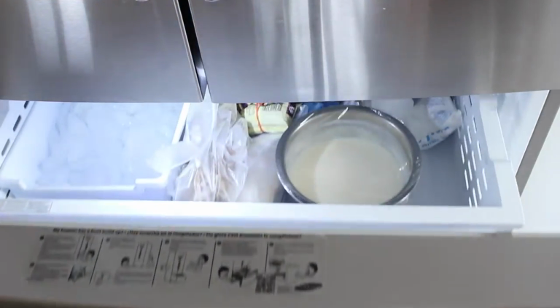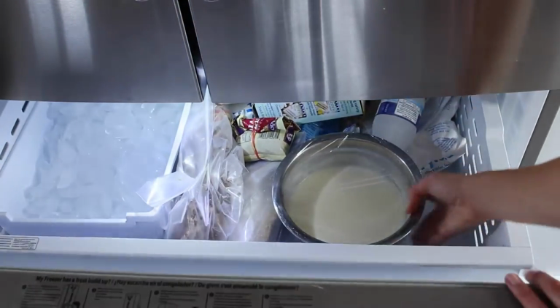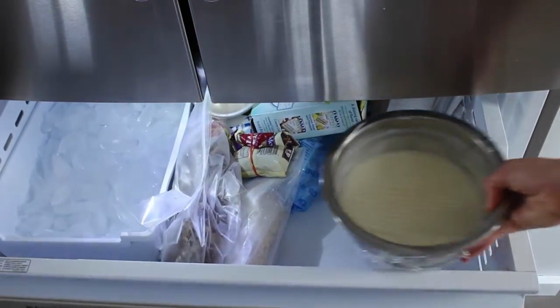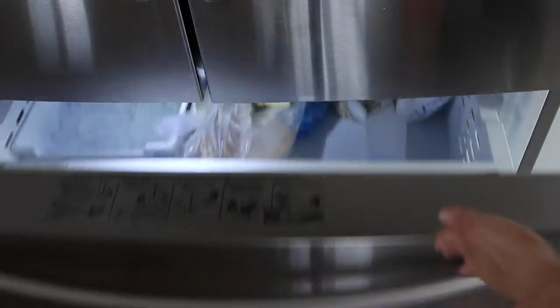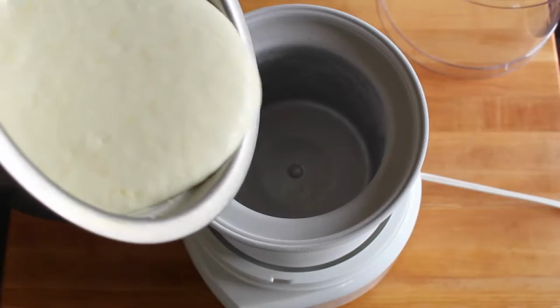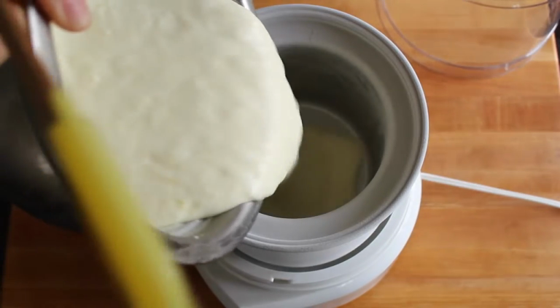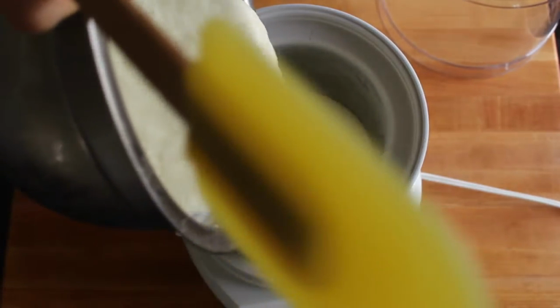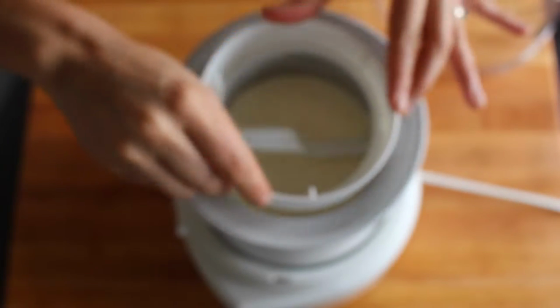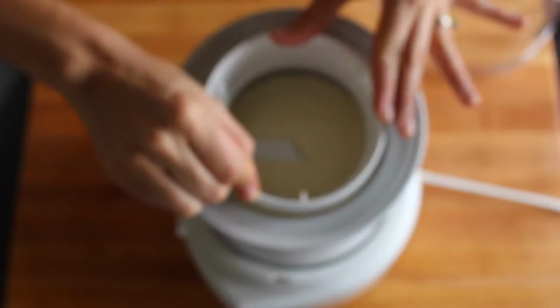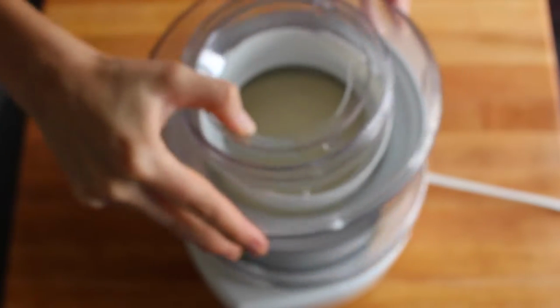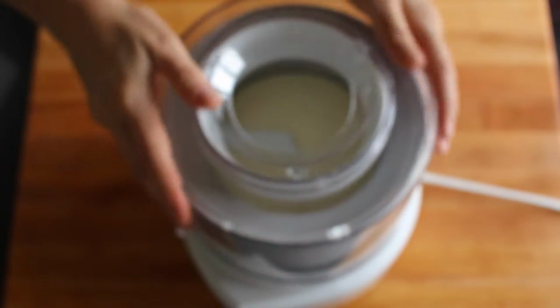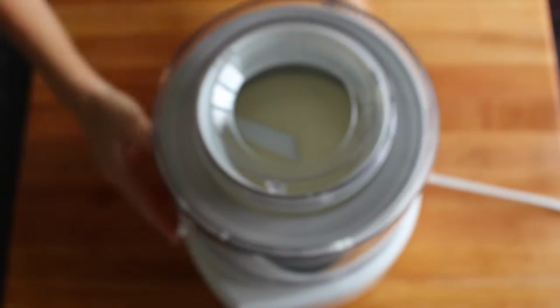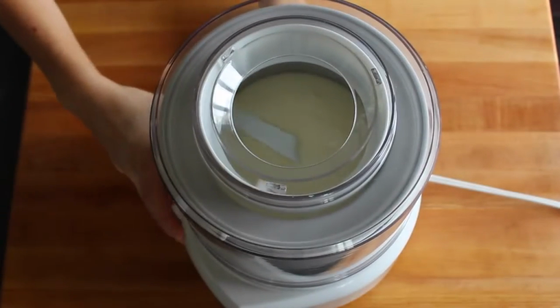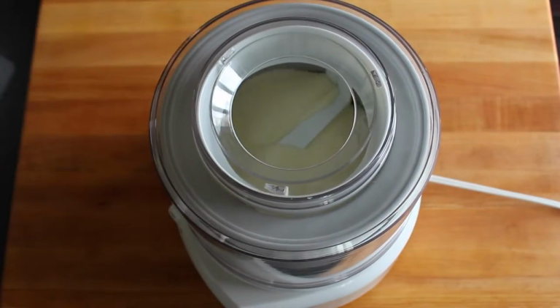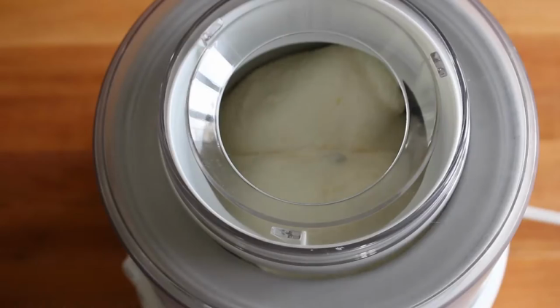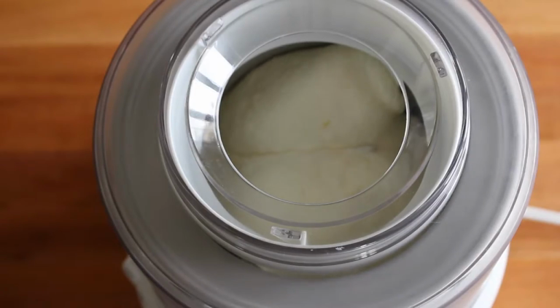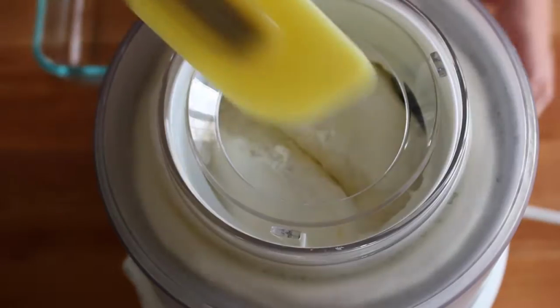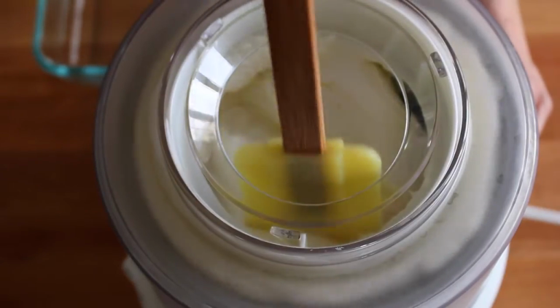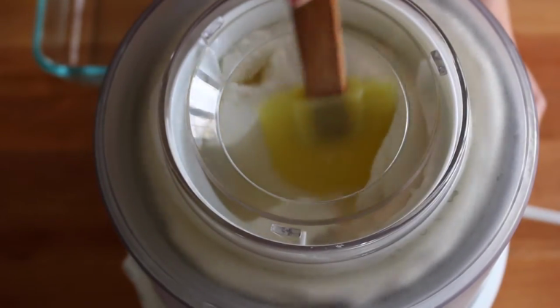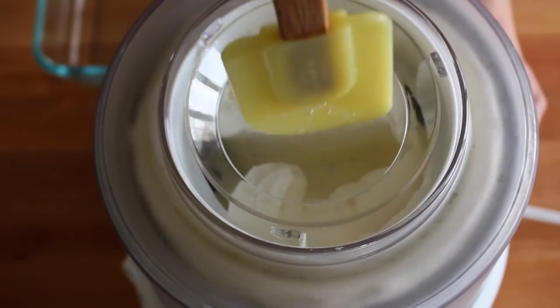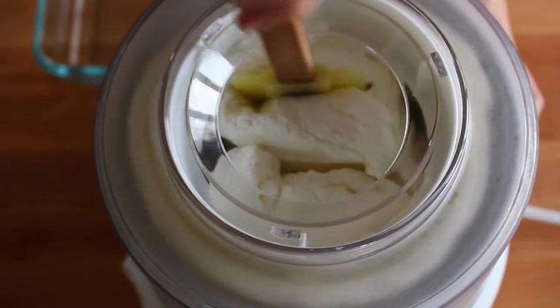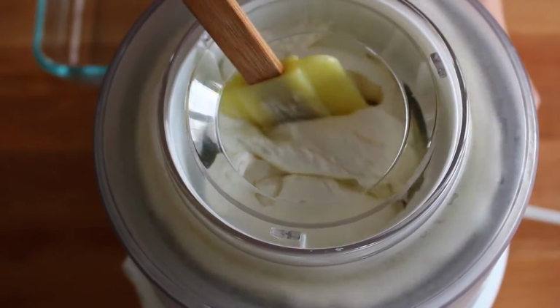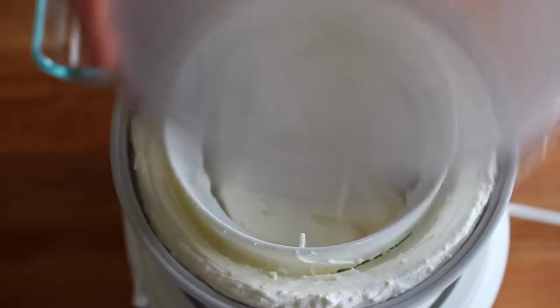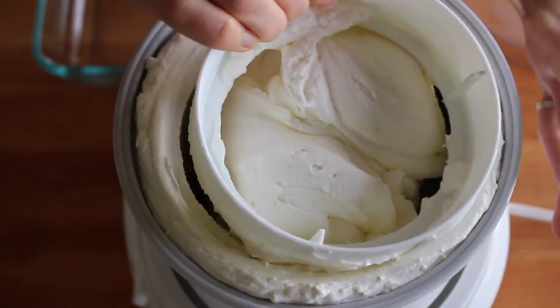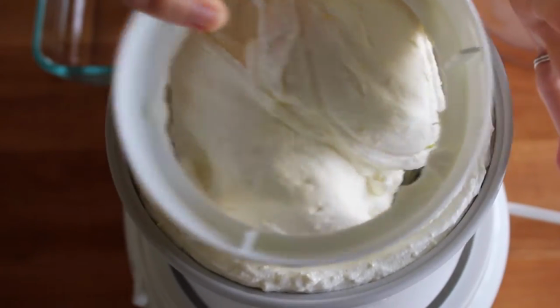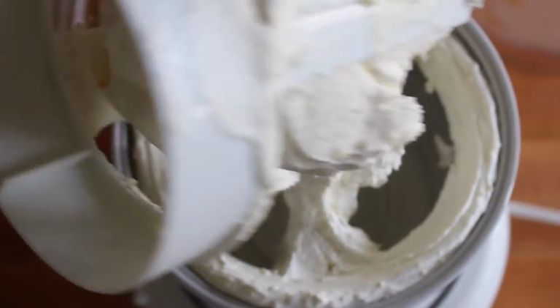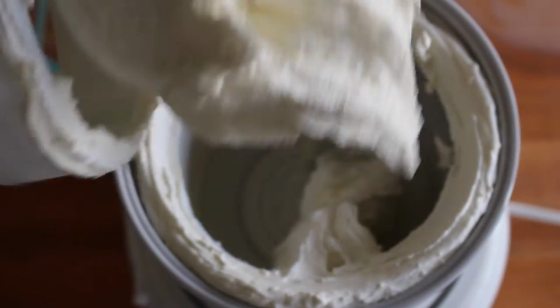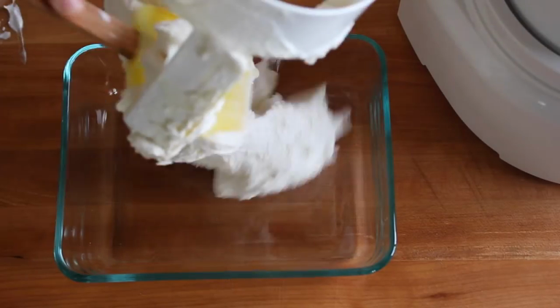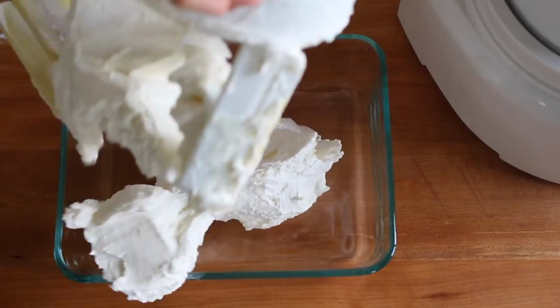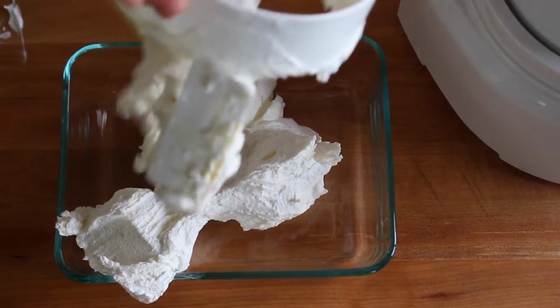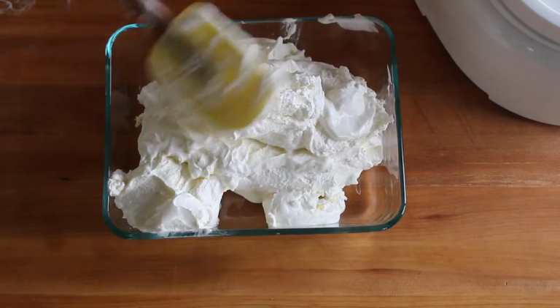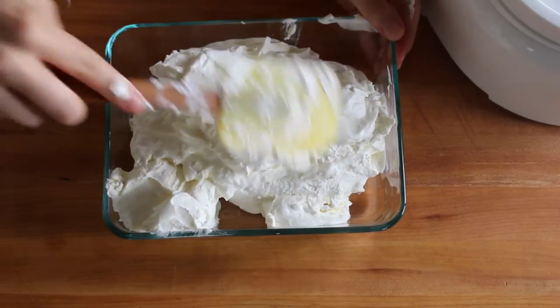Whisk the juice and the zest into the cream, then chill until it's super cold — it takes about 20 minutes in the freezer. Then it's time to churn. You need an ice cream maker, but it's worth it. When the ice cream is thick like soft serve, it's ready.